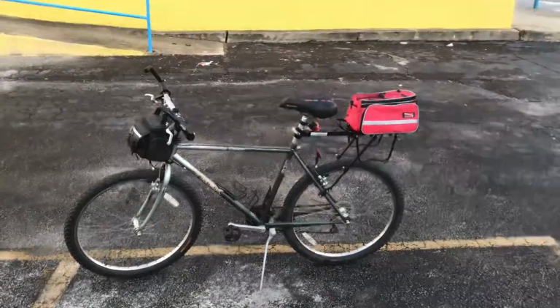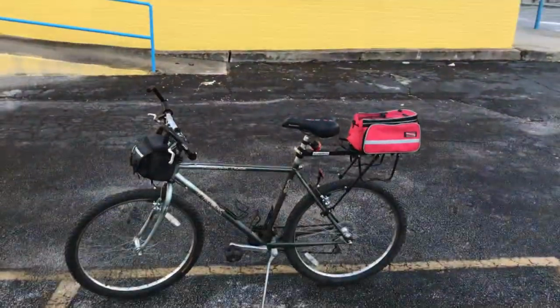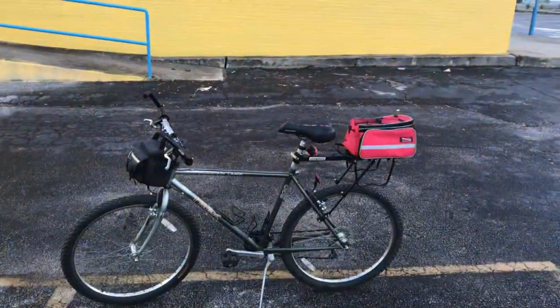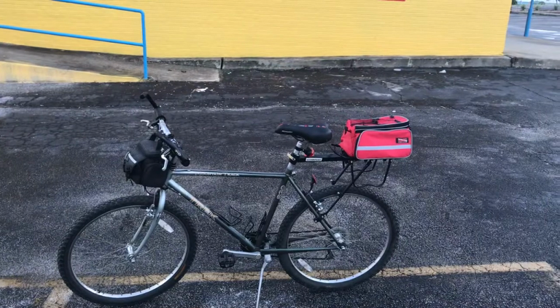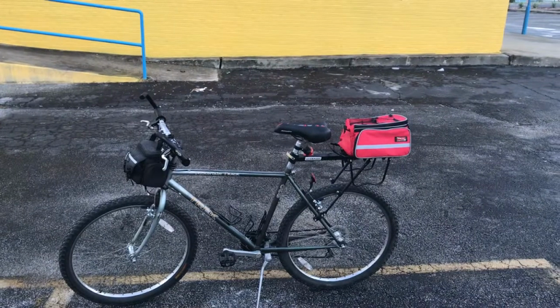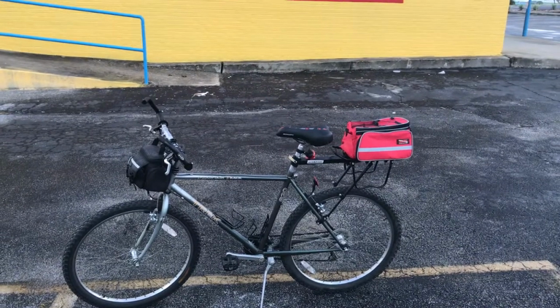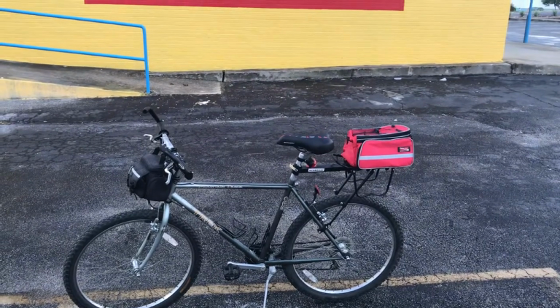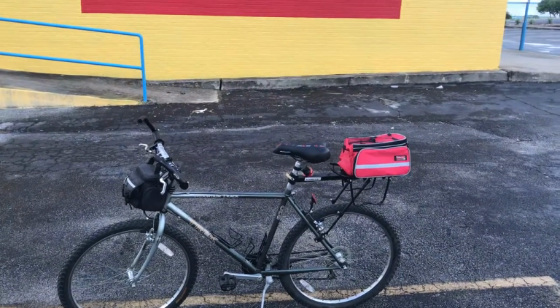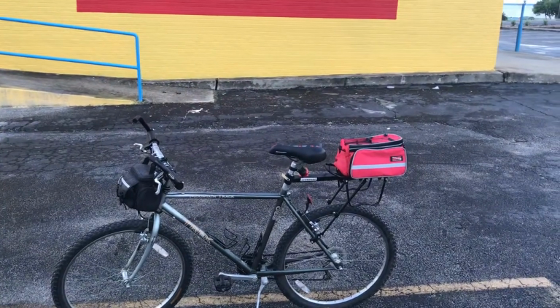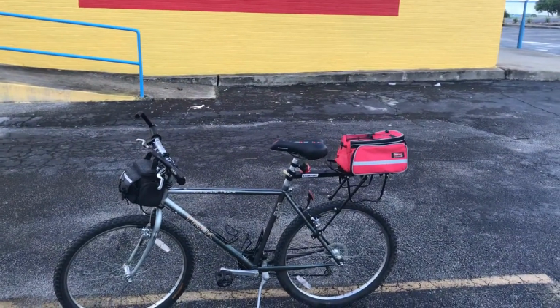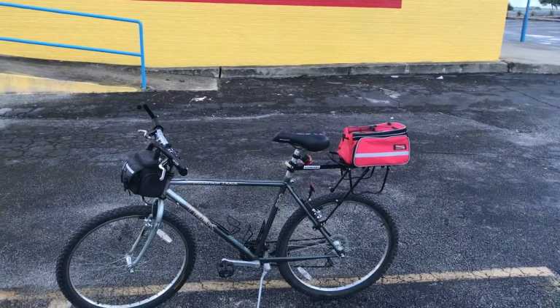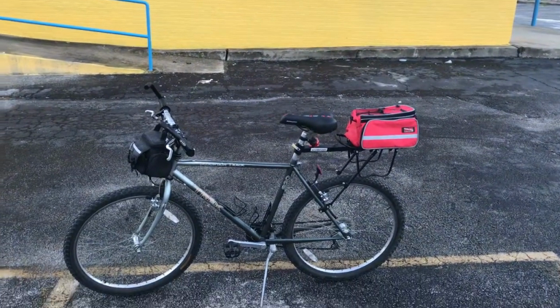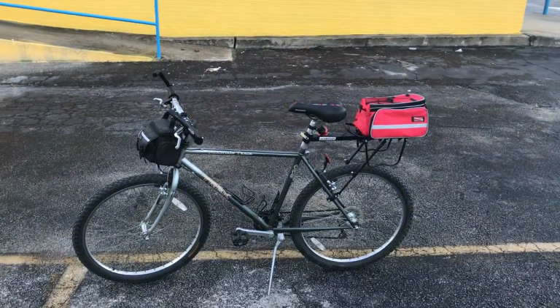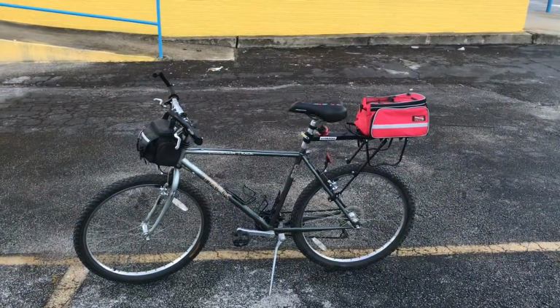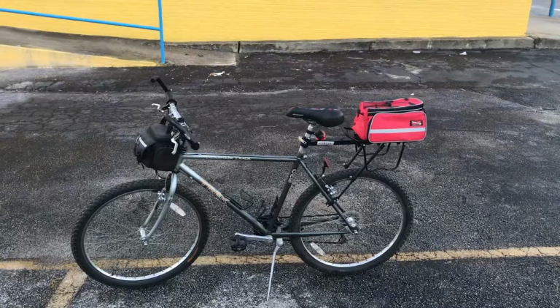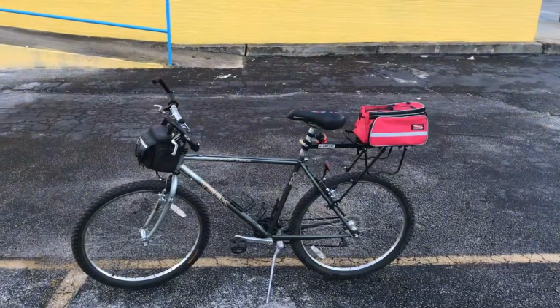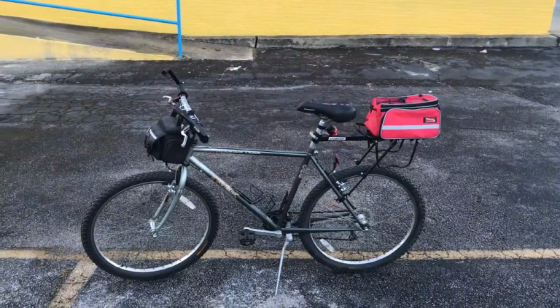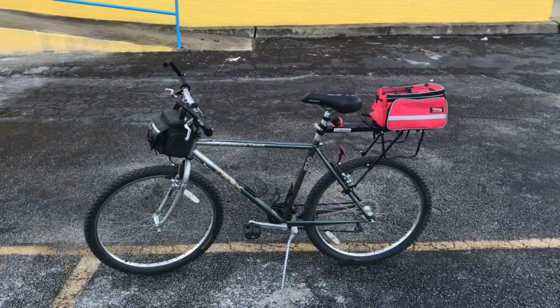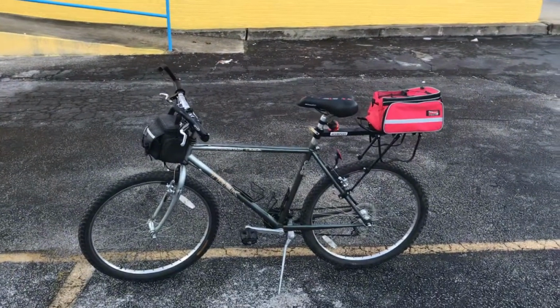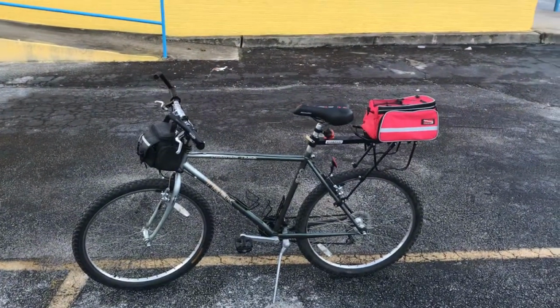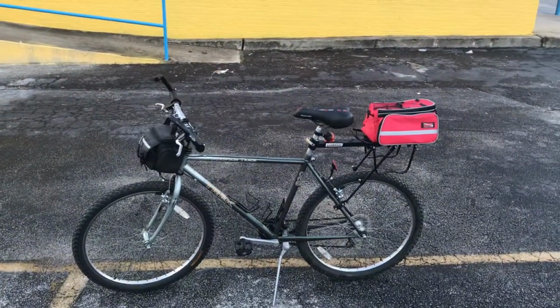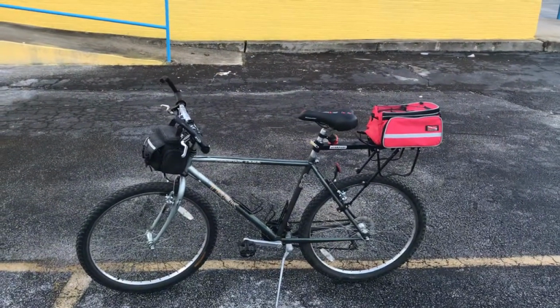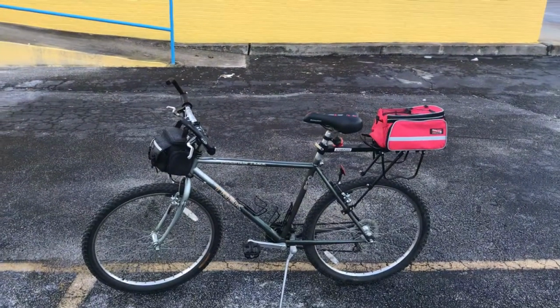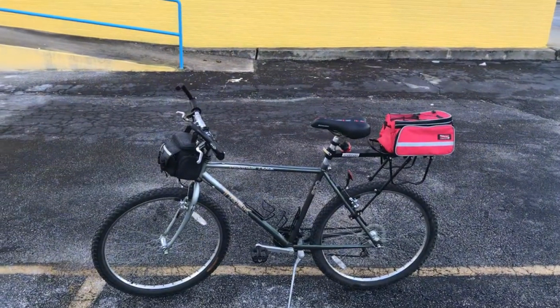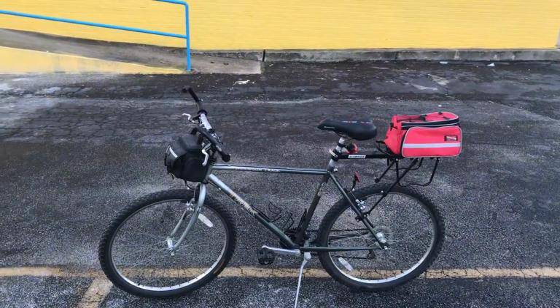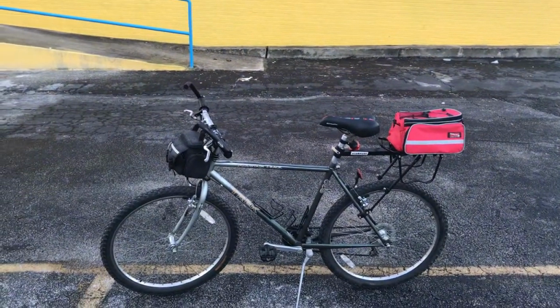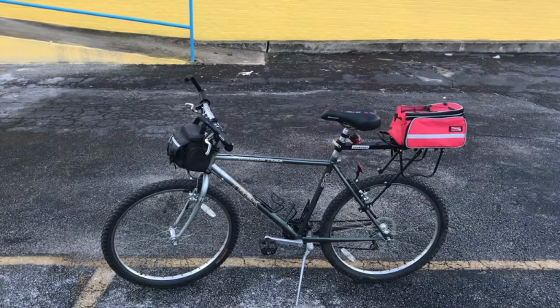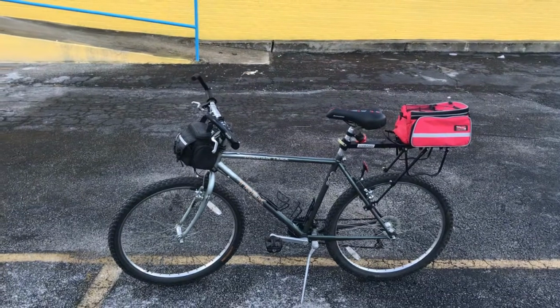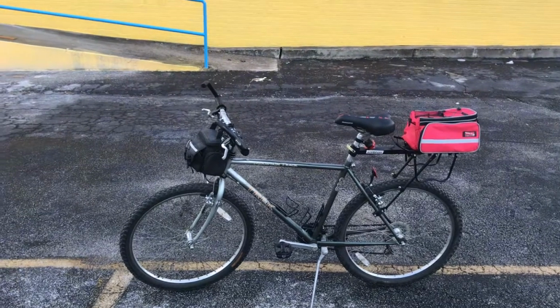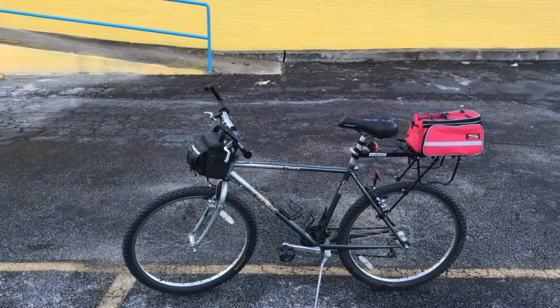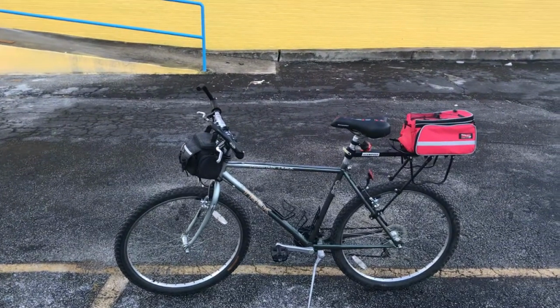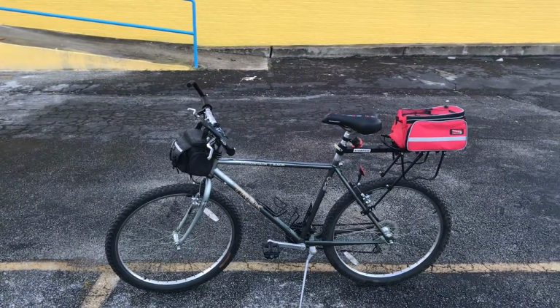I thought about it for a while trying to find another Gary Fisher. But then I said, you know what, let's have some fun with it, let's see what I can come up with. And so I scoured Craigslist. And this bike came up. I think they wanted $60.